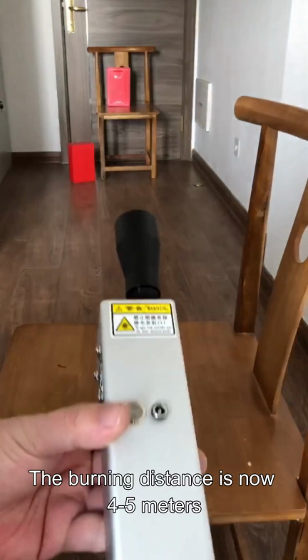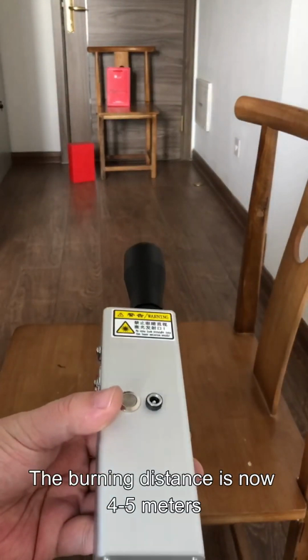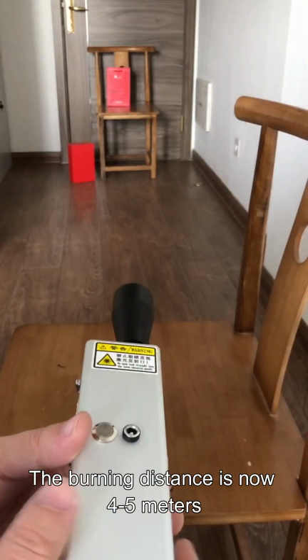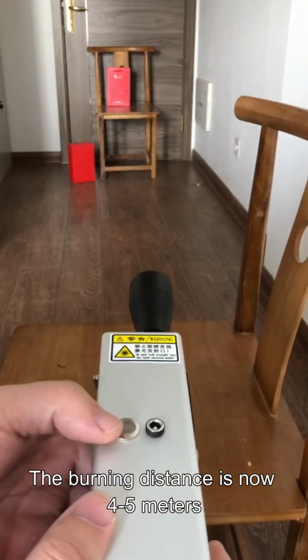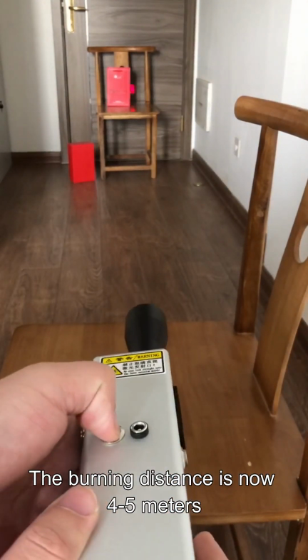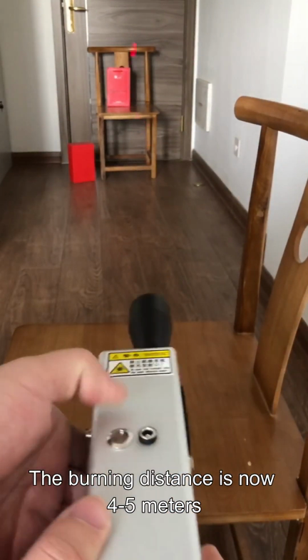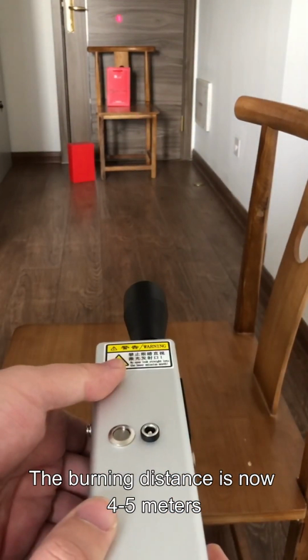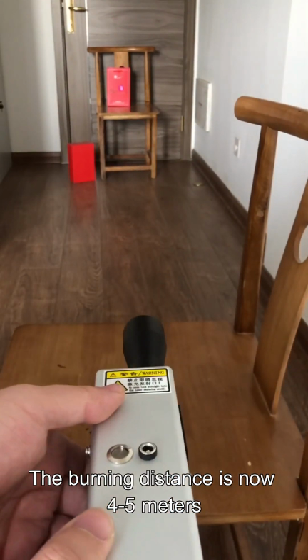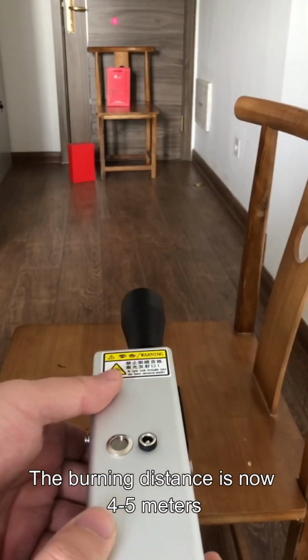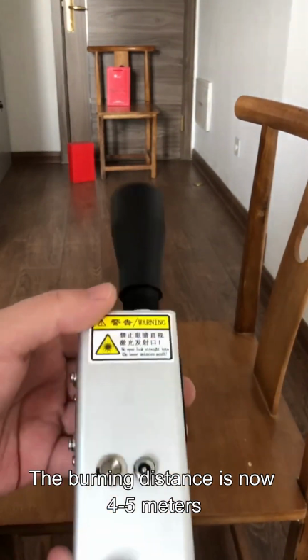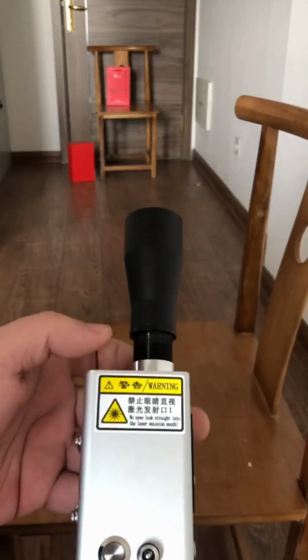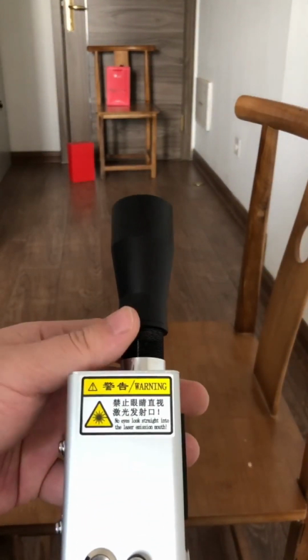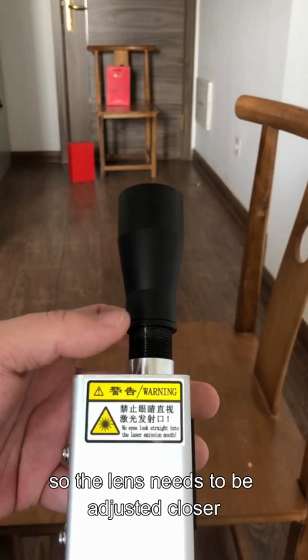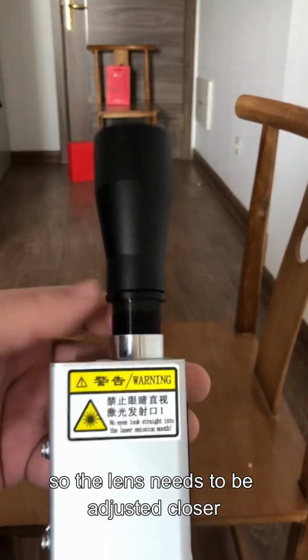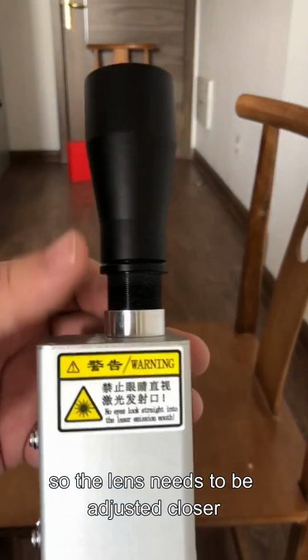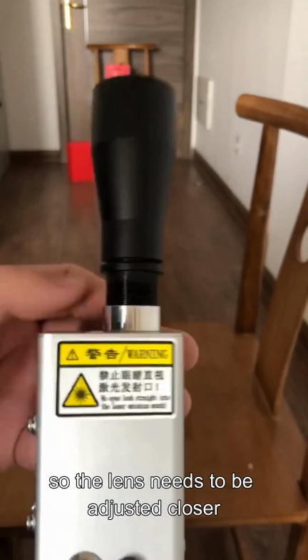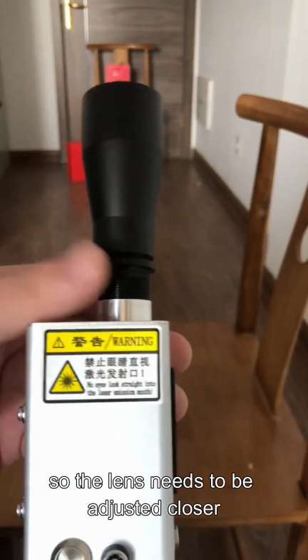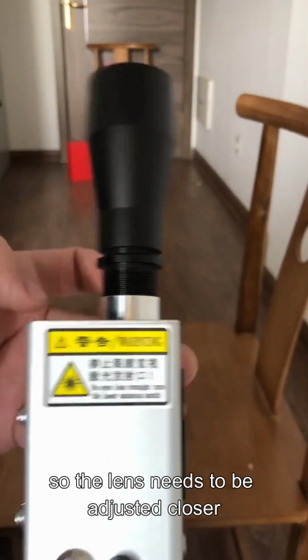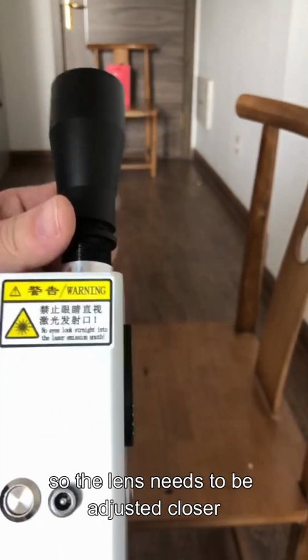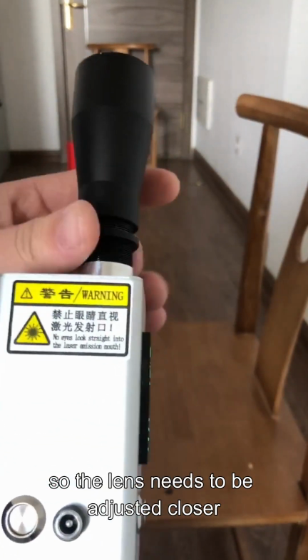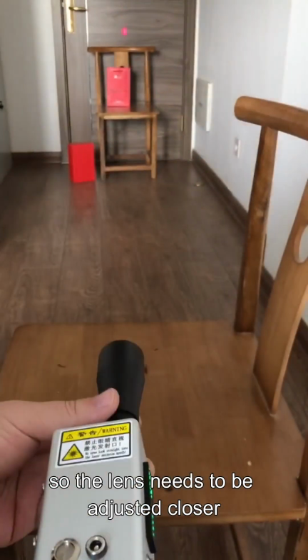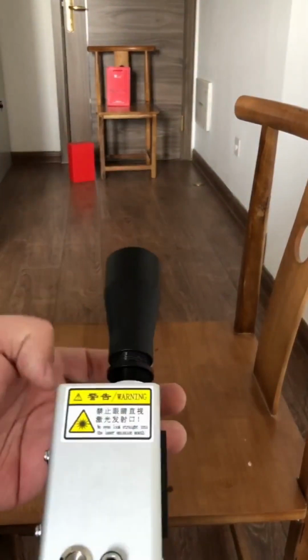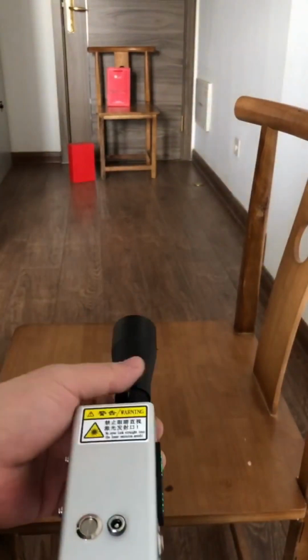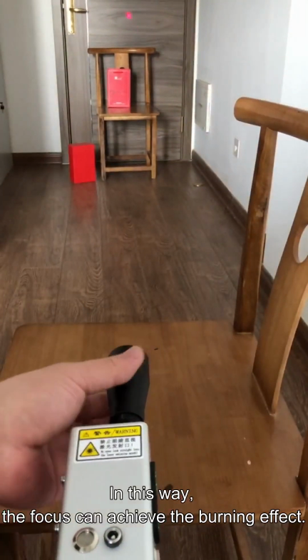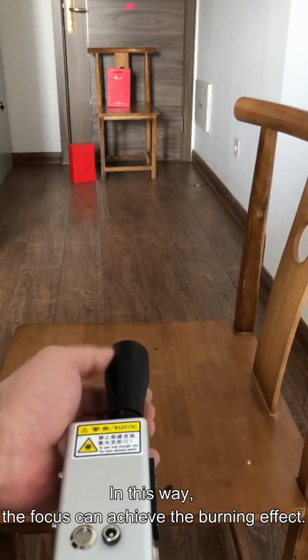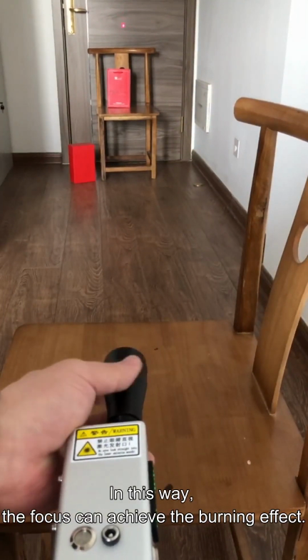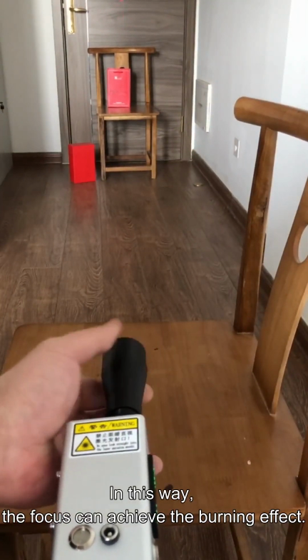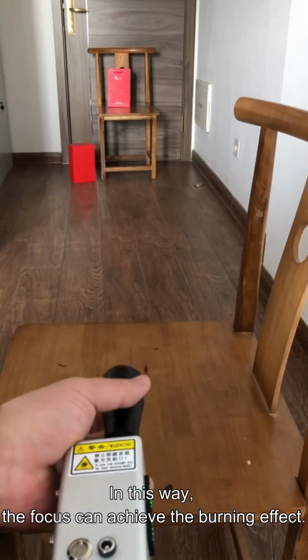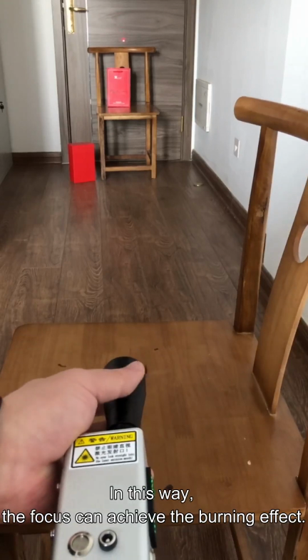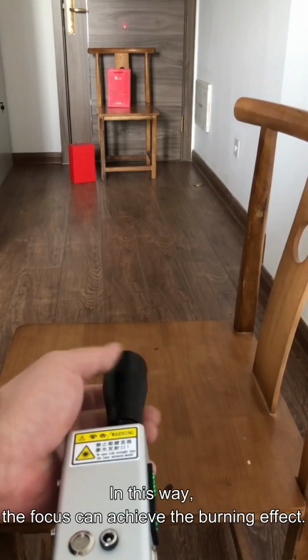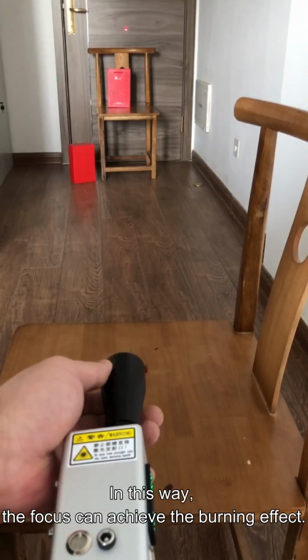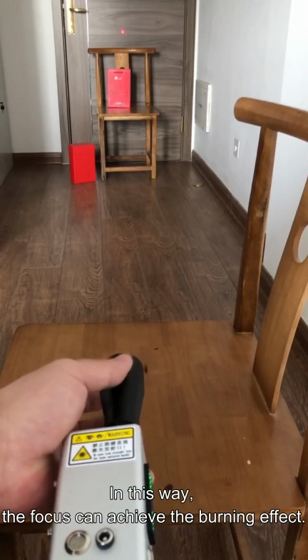The burning distance is now 4 to 5 meters, so the lens needs to be adjusted closer. In this way, the focus can achieve the burning effect.